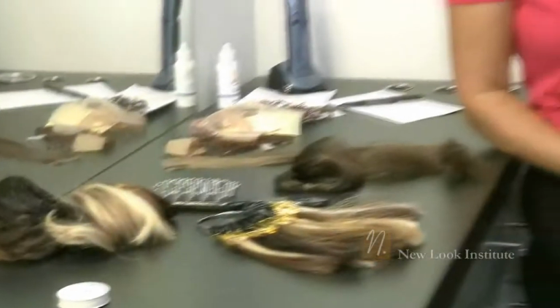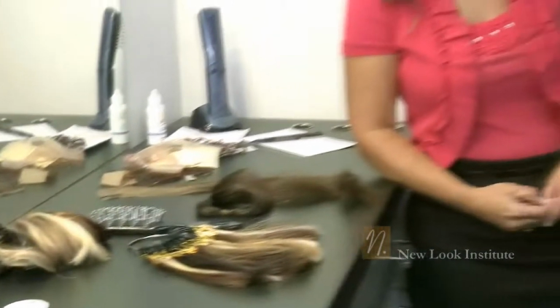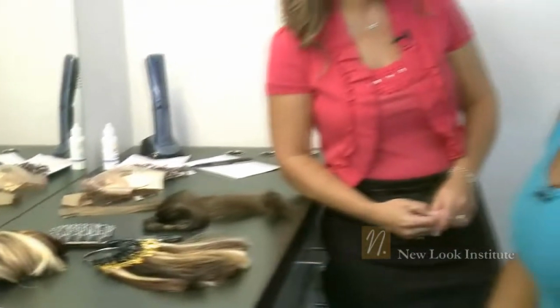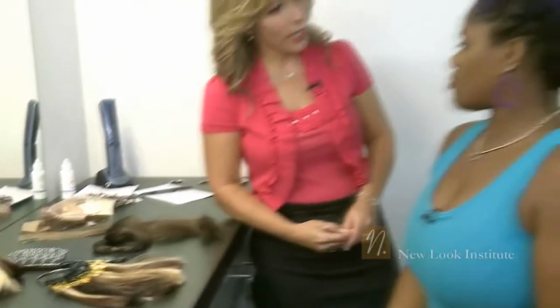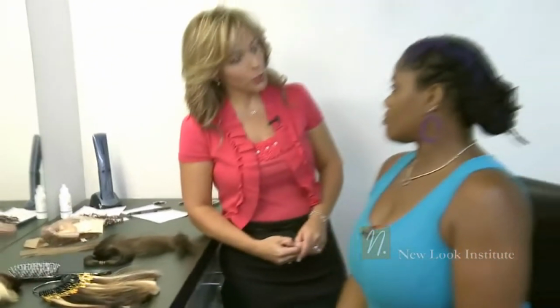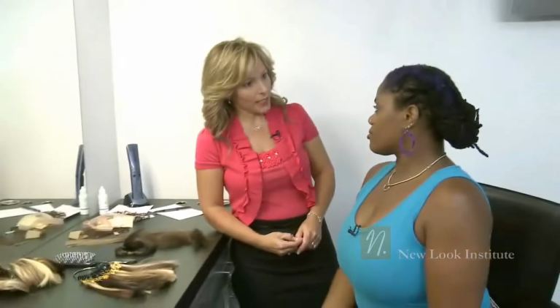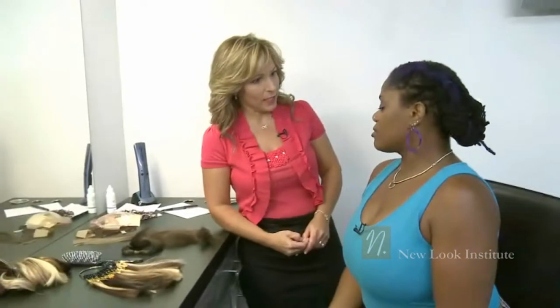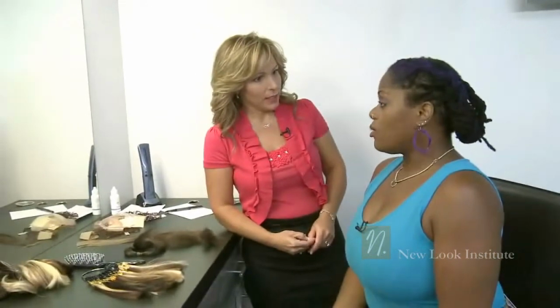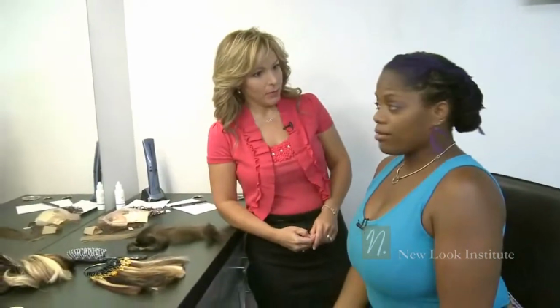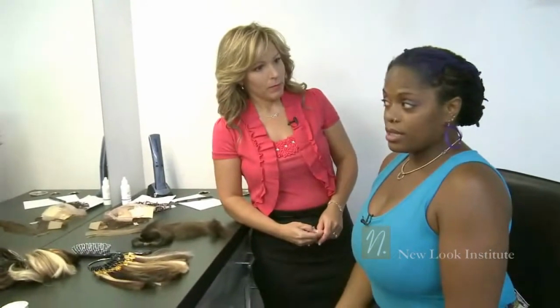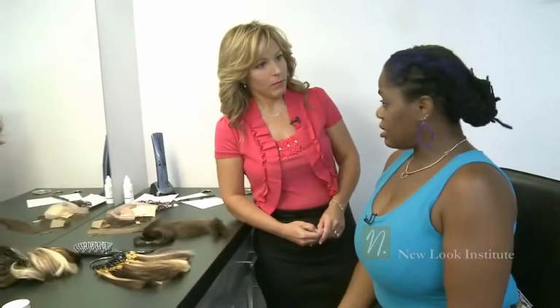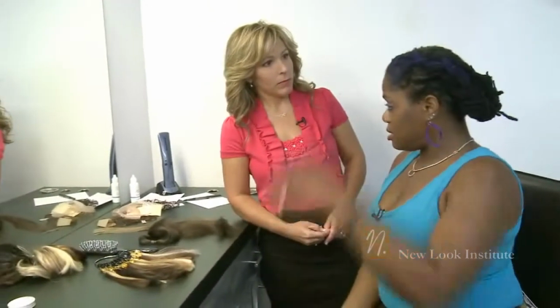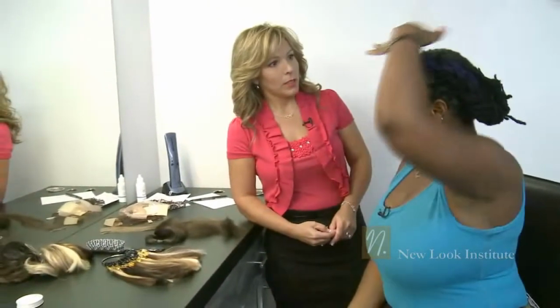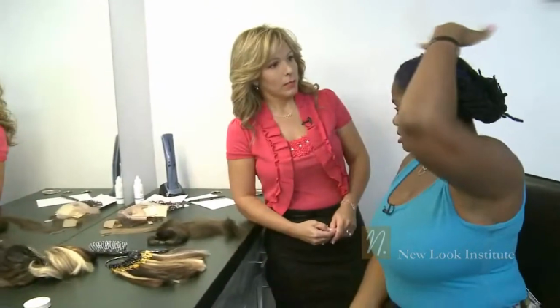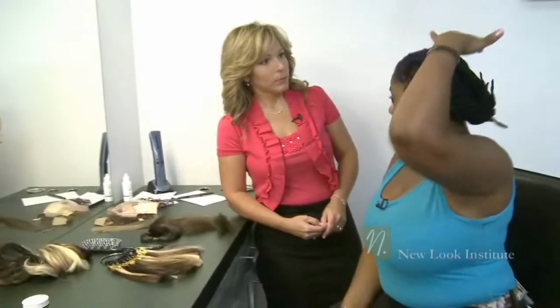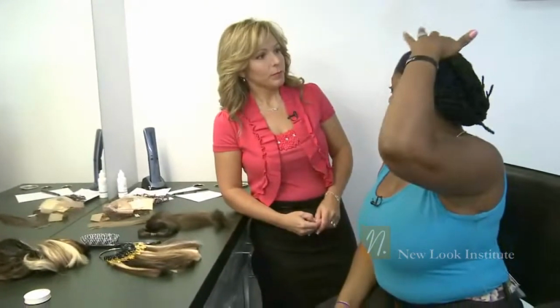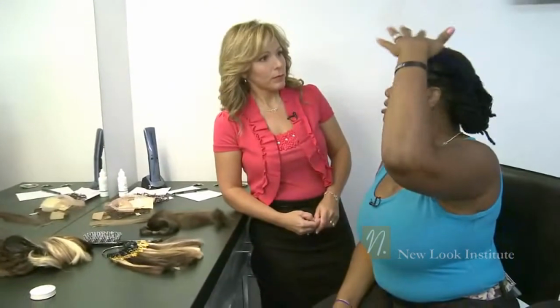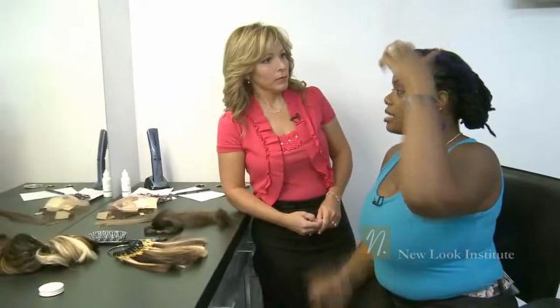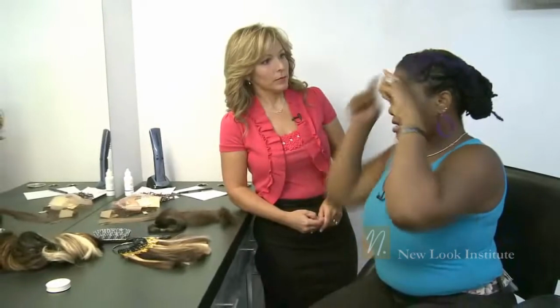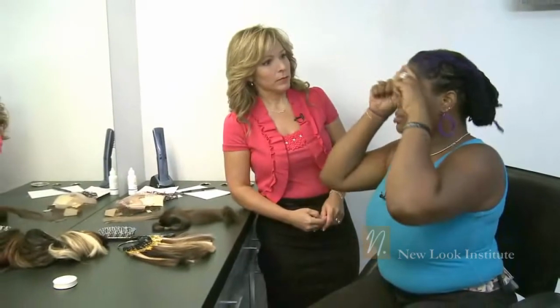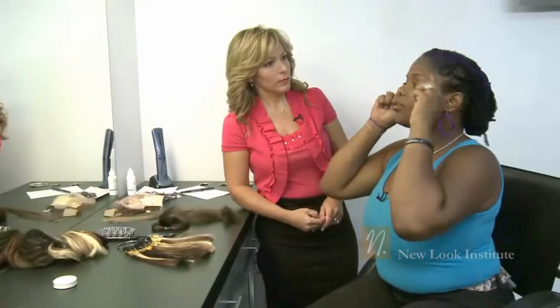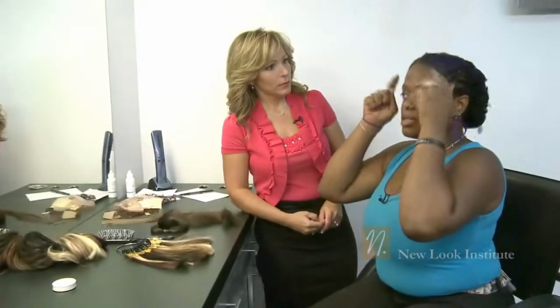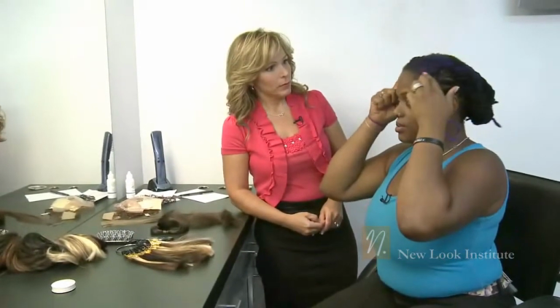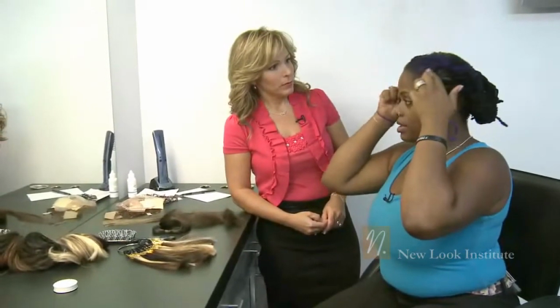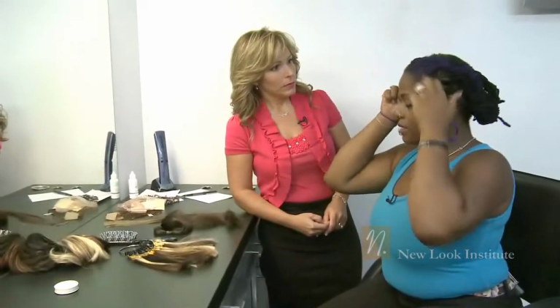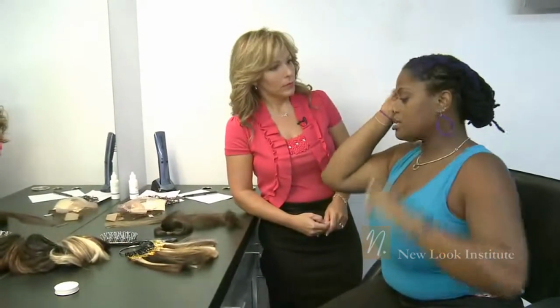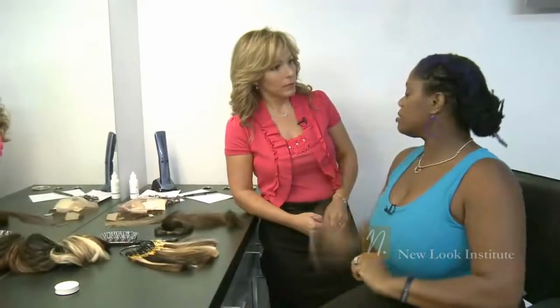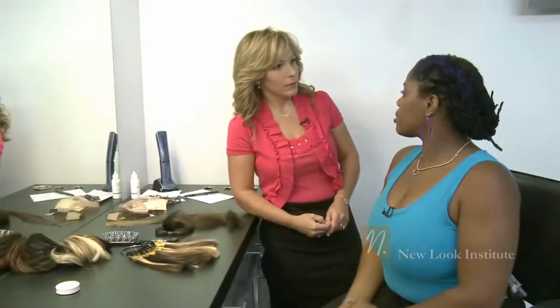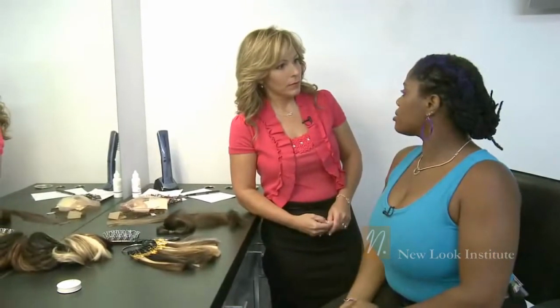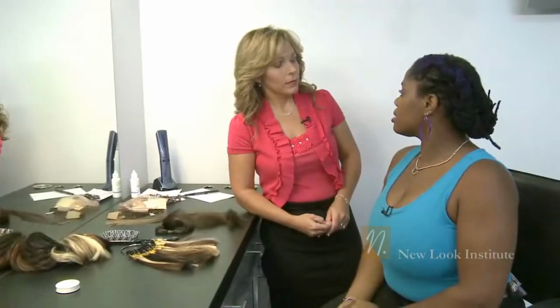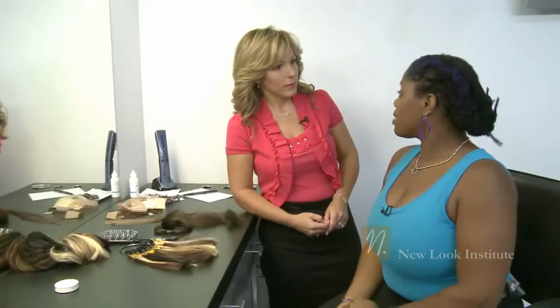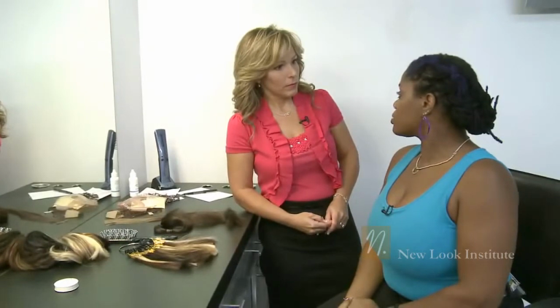Antonia, tell me a little bit about your hair loss and what you'd like to see. Well, I really would like to fill in this top right here and maybe around the sides where it had gotten really thin — after my children.